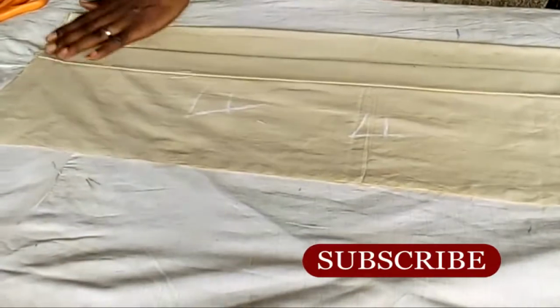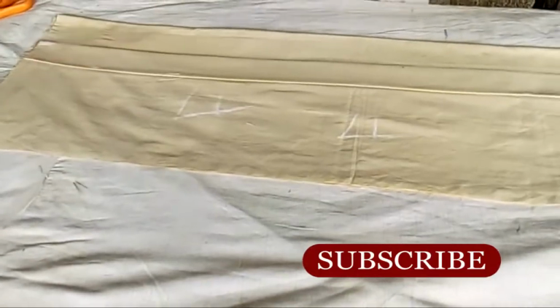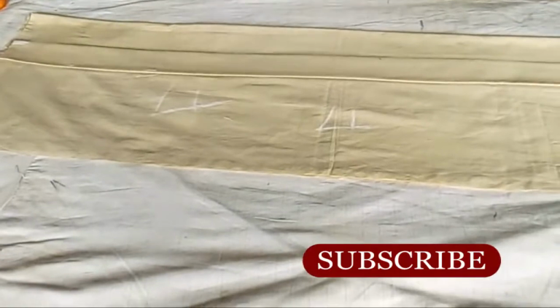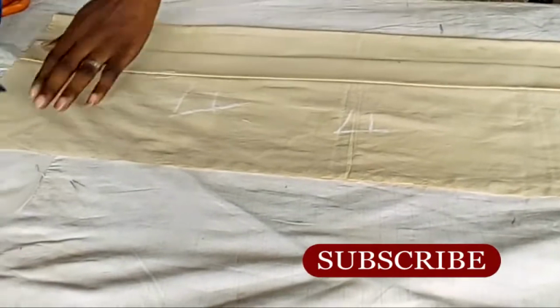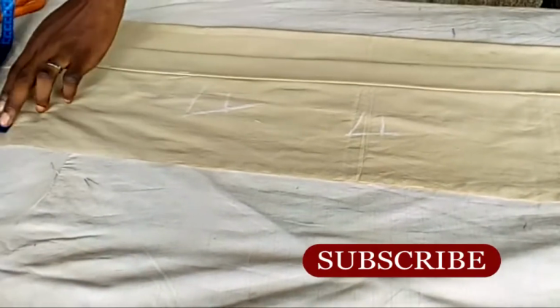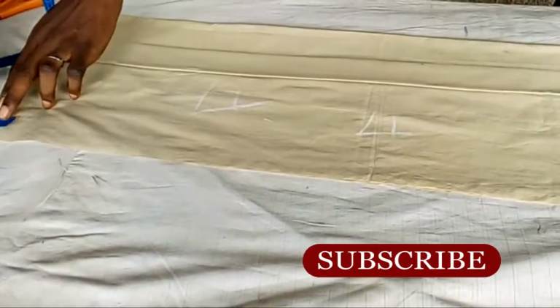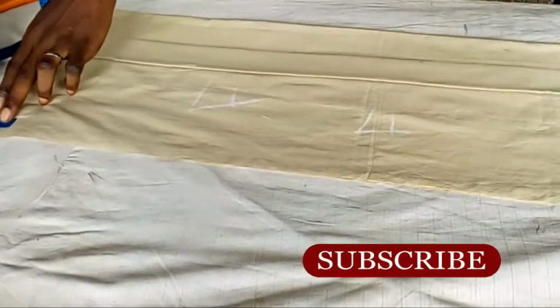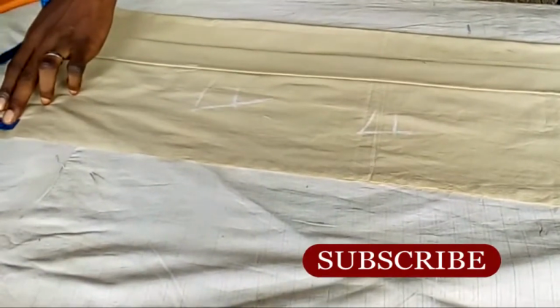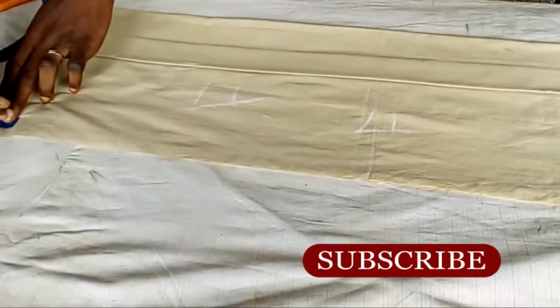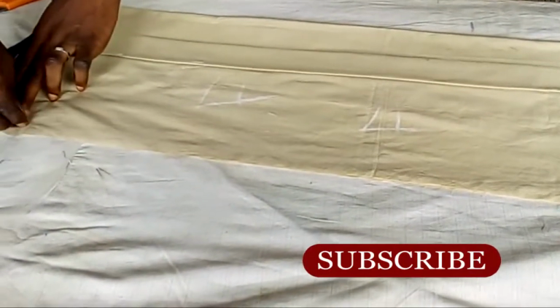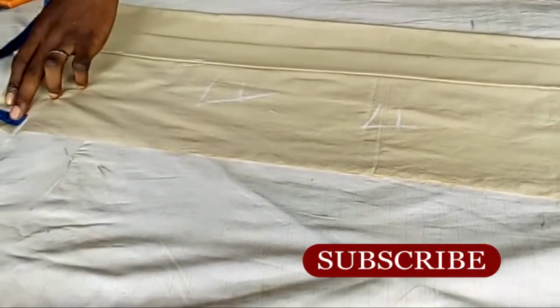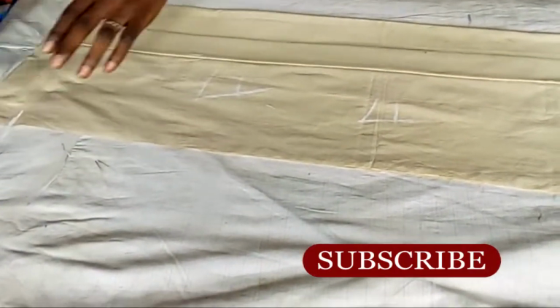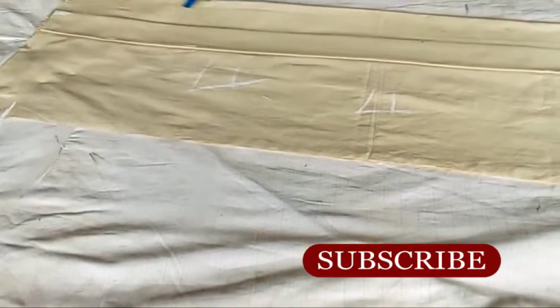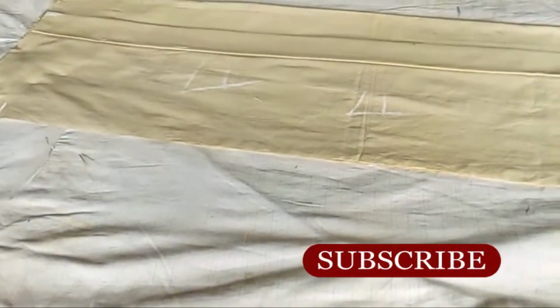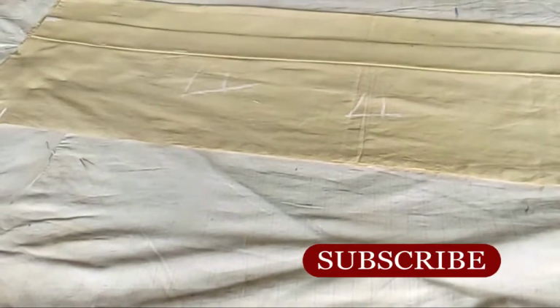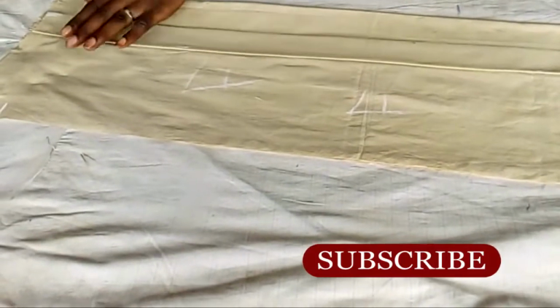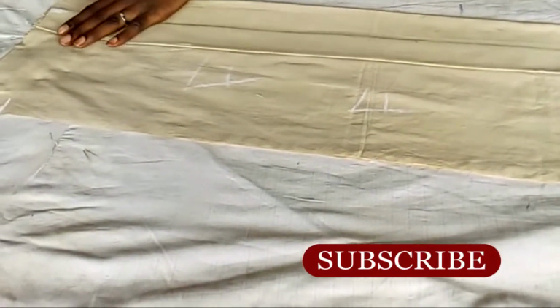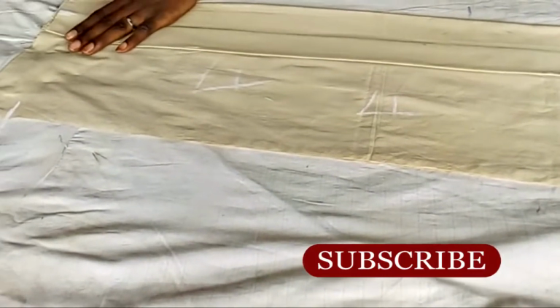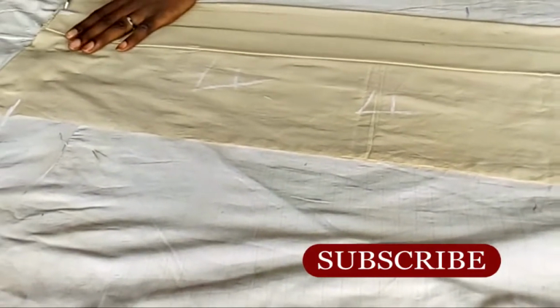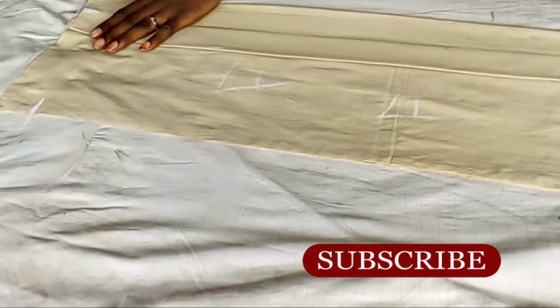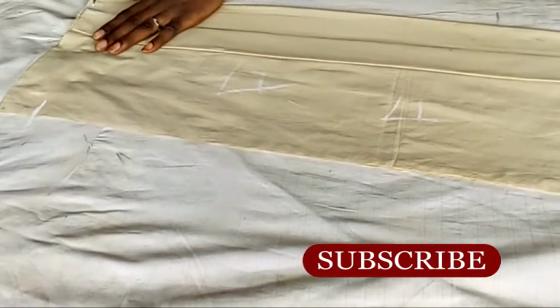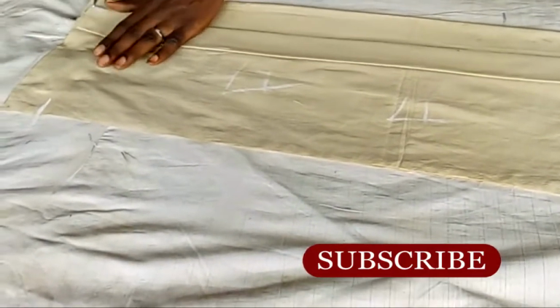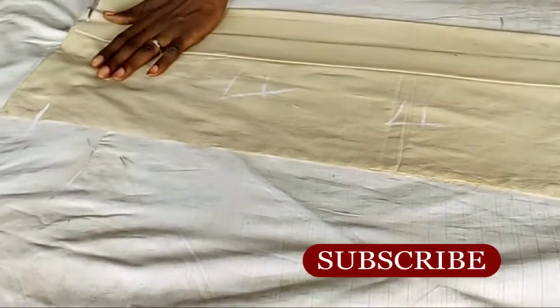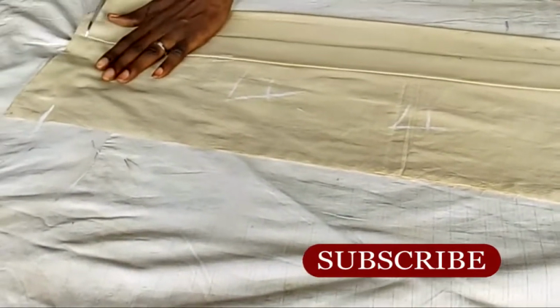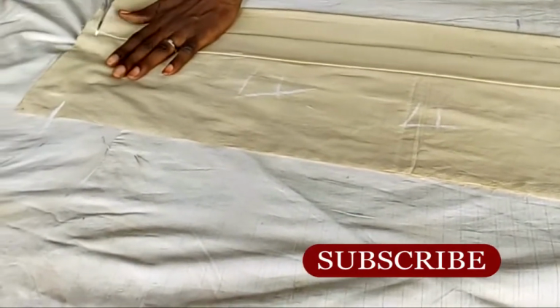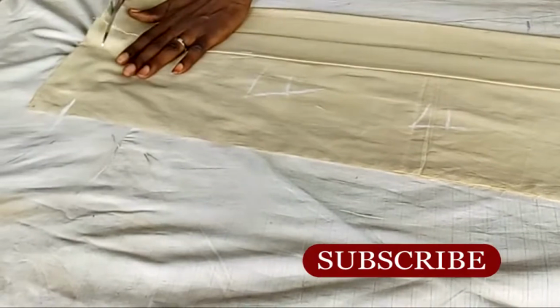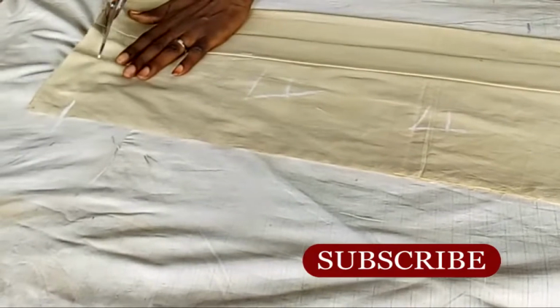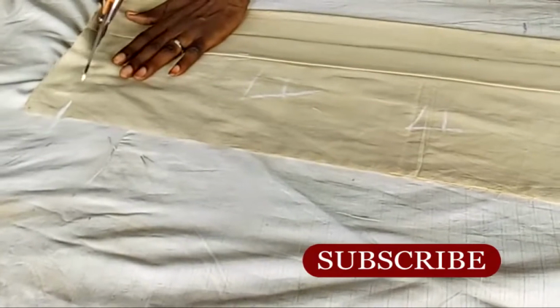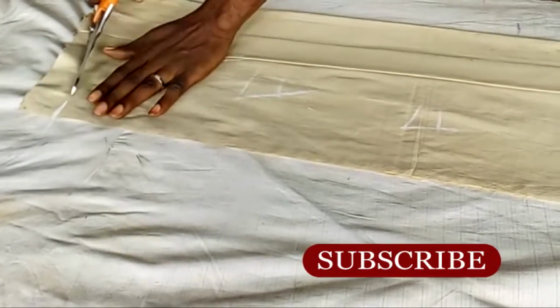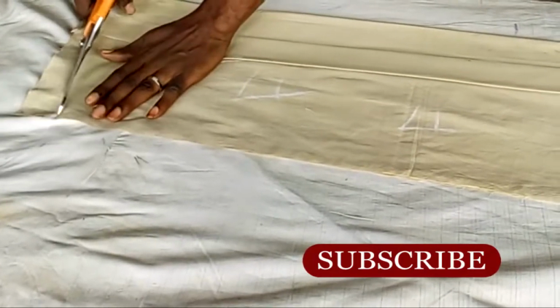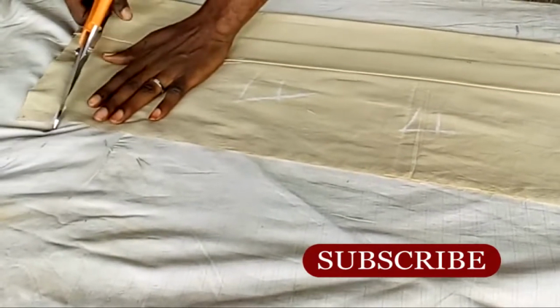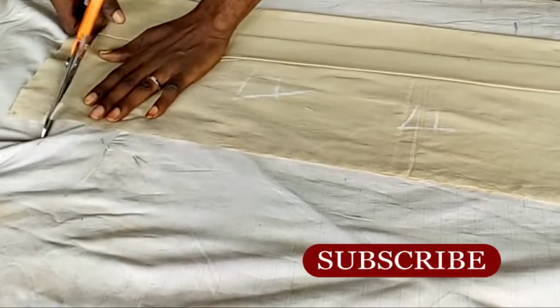I added those three inches for the back, and now we go to the shoulder slope. I'm going to mark two inches, make my mark, then cut it.